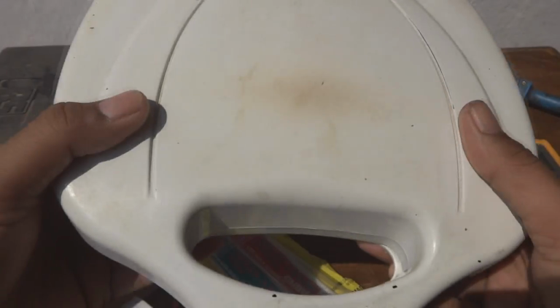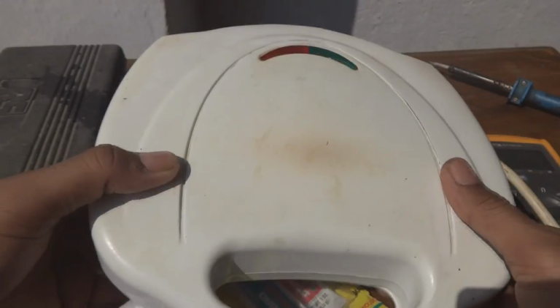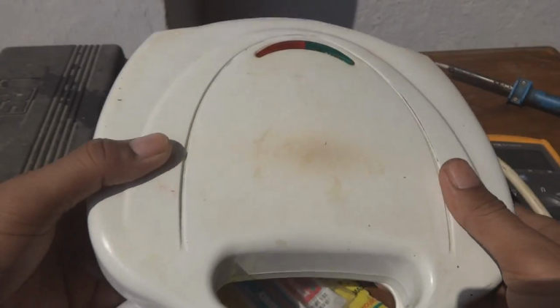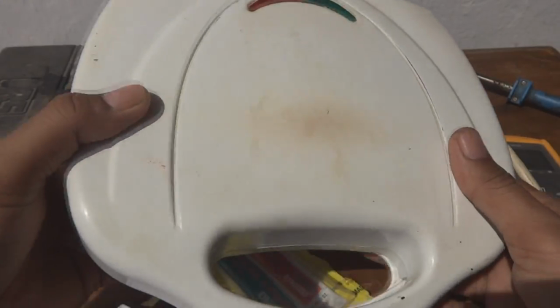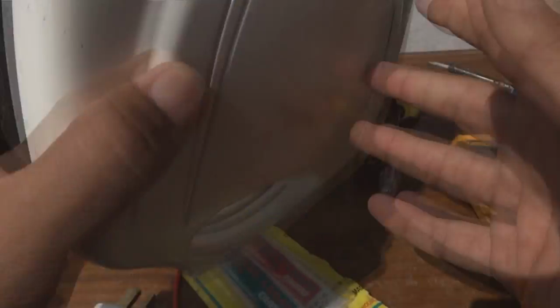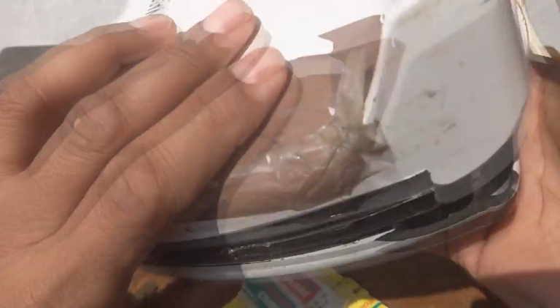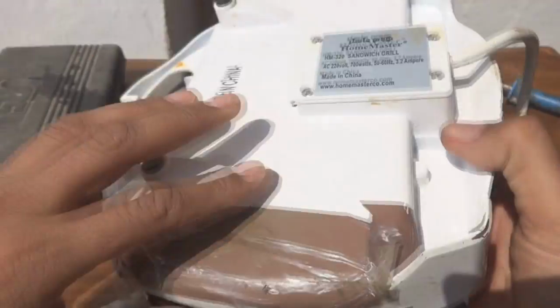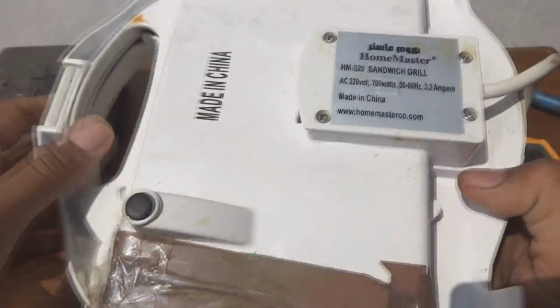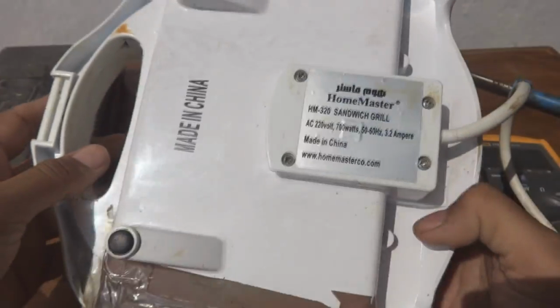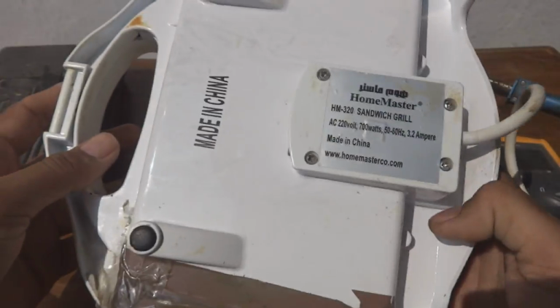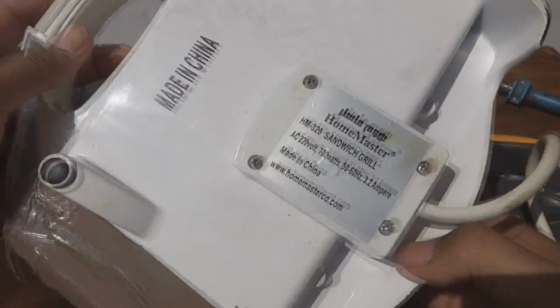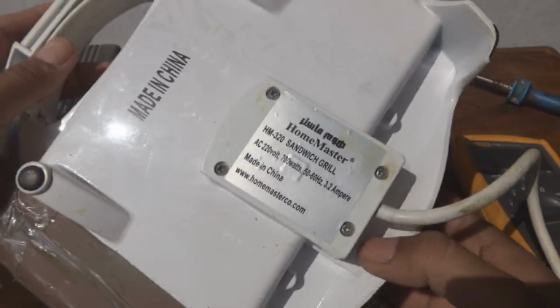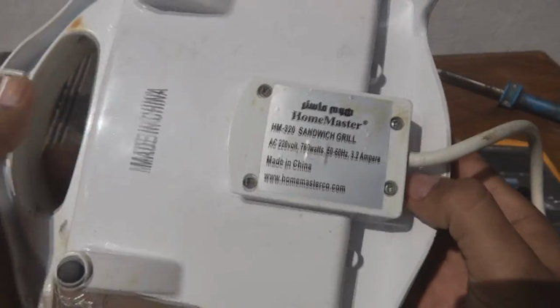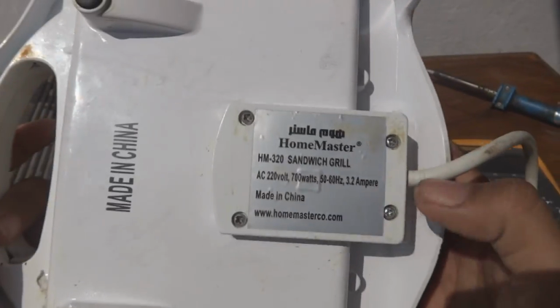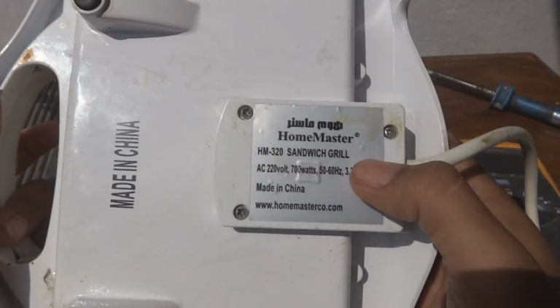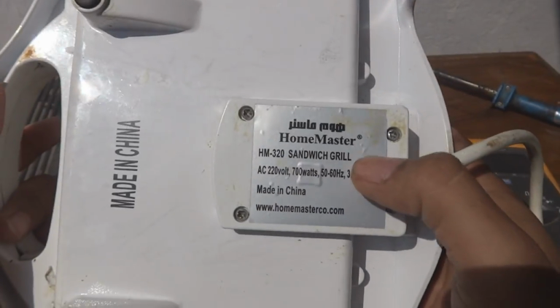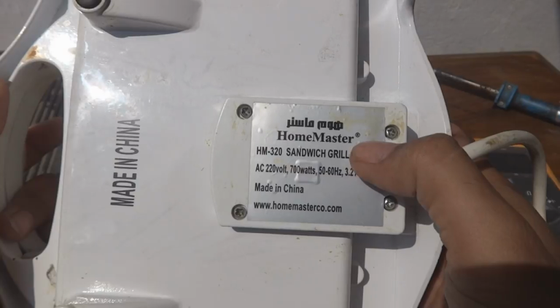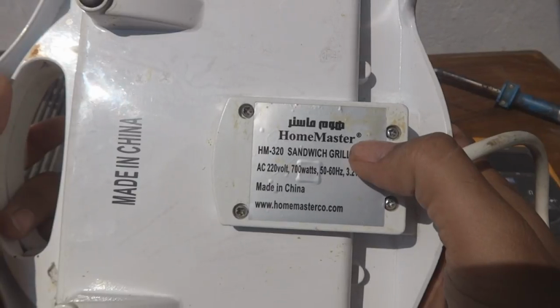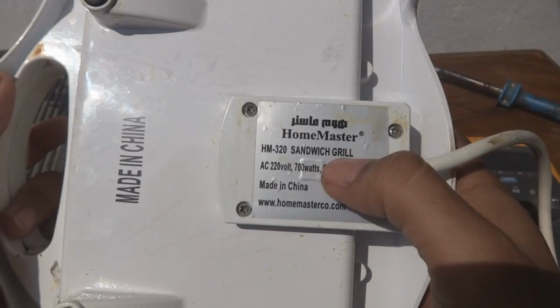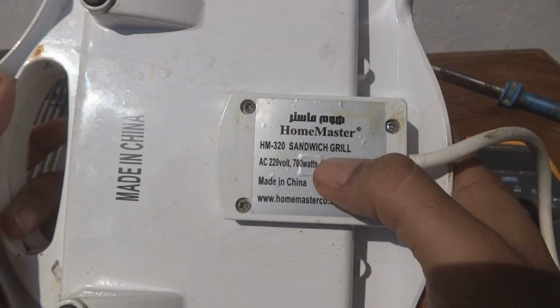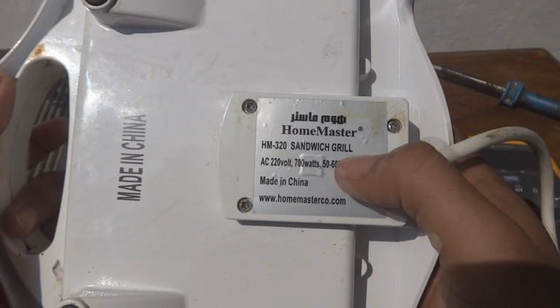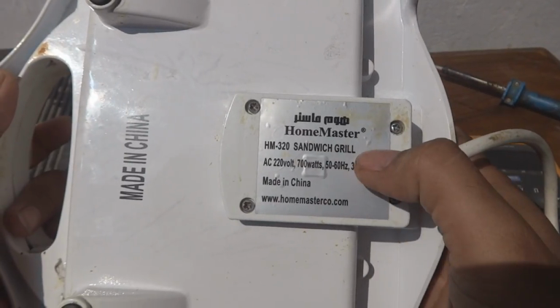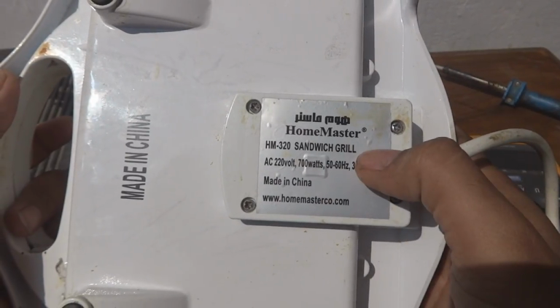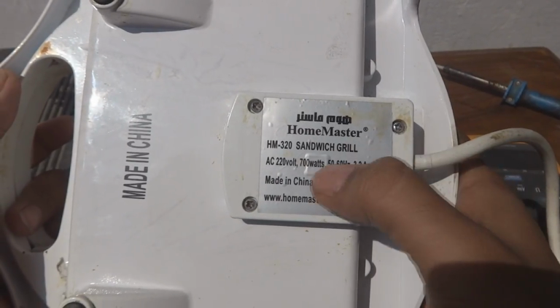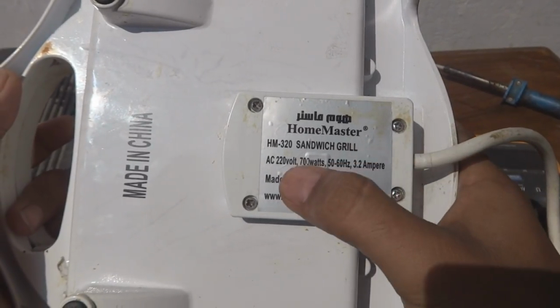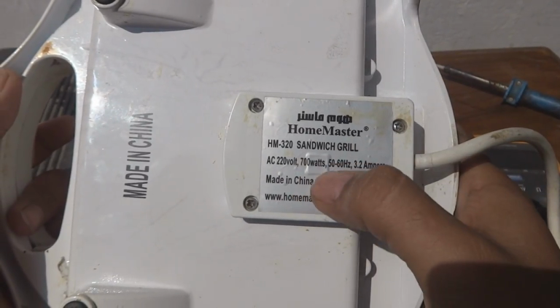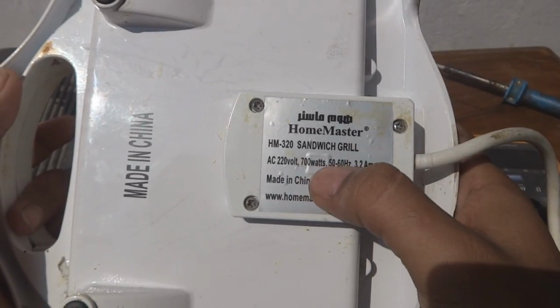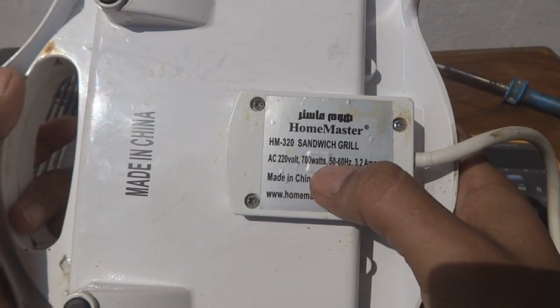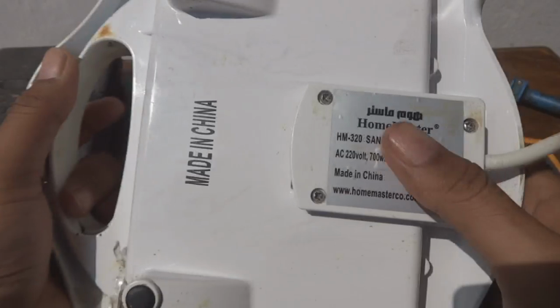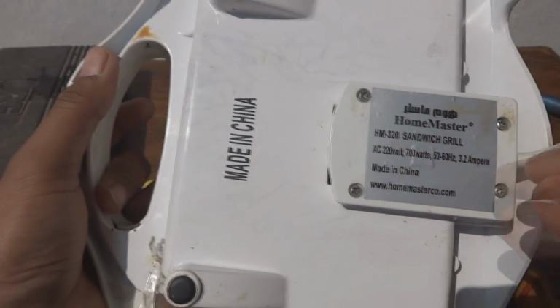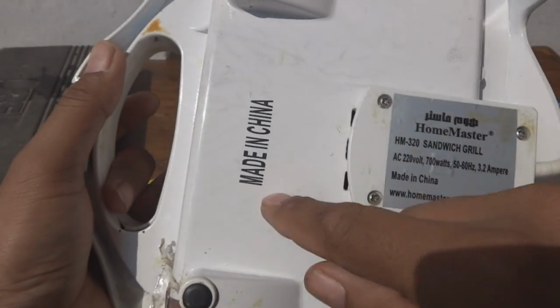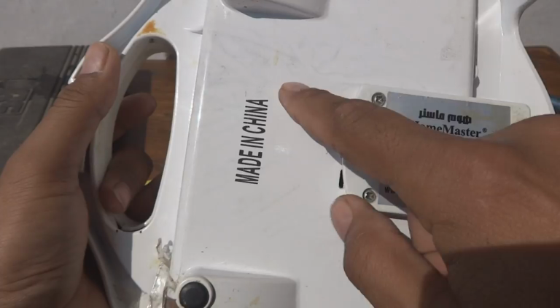Today I am working on this piece of equipment. This one is the Home Master Sandwich Grill, 220V 700W, and of course made in China.